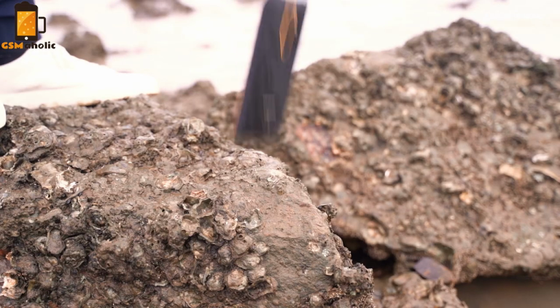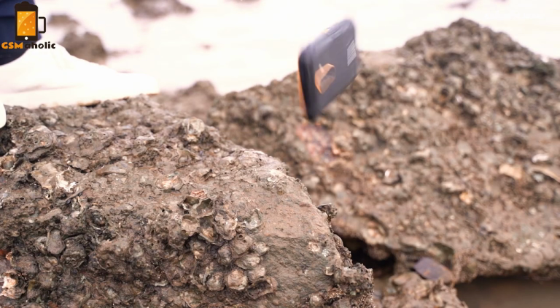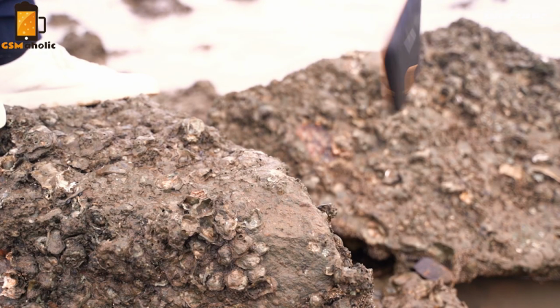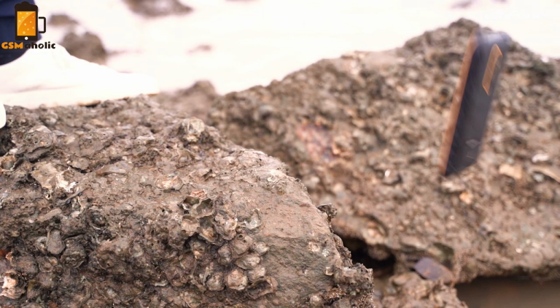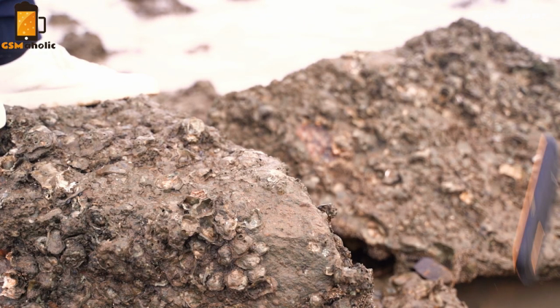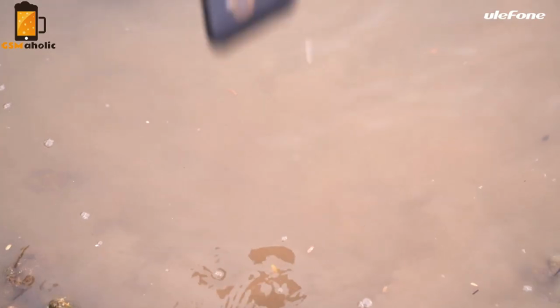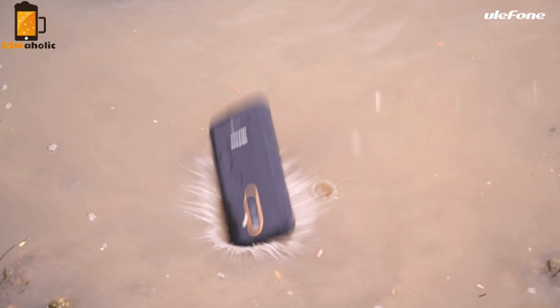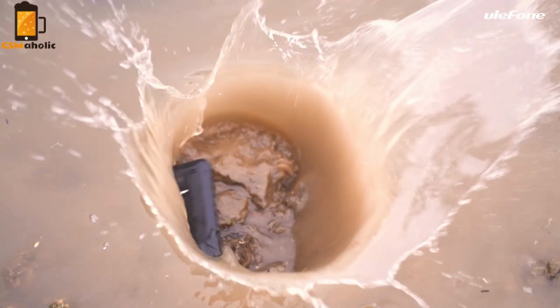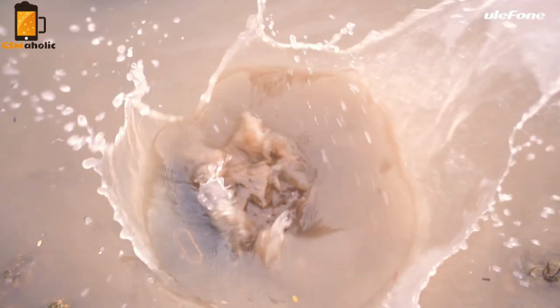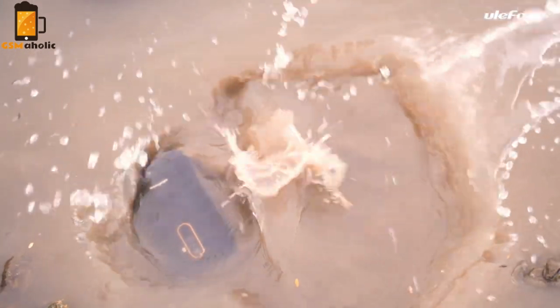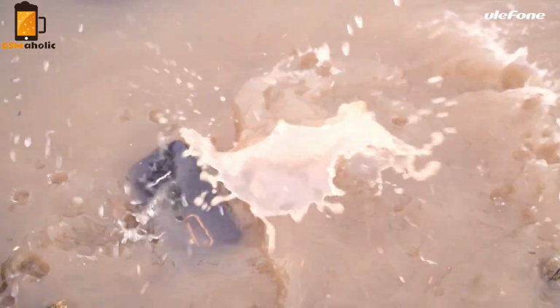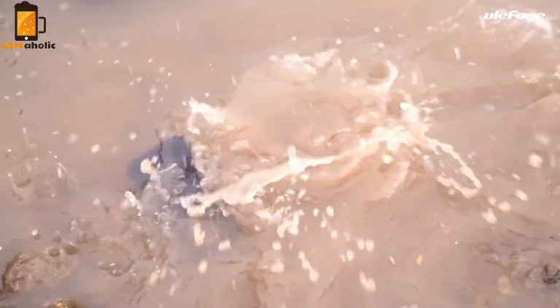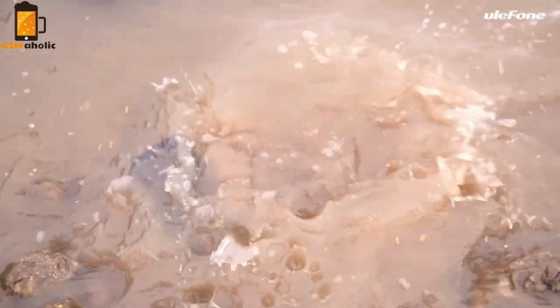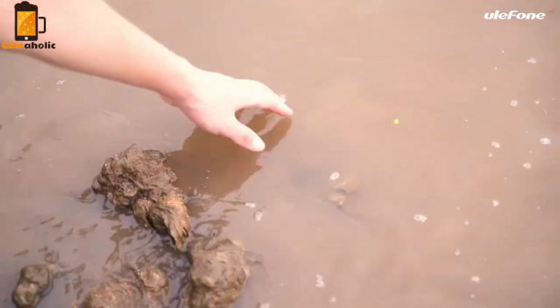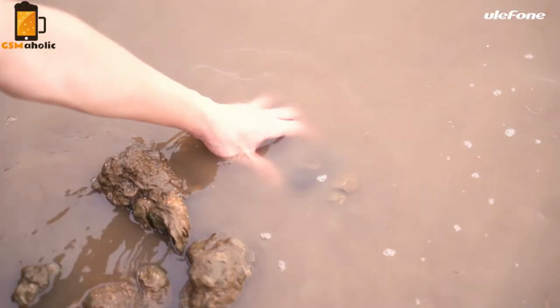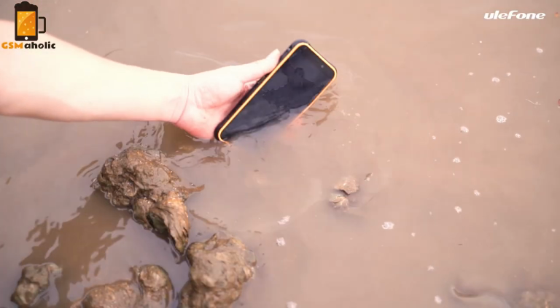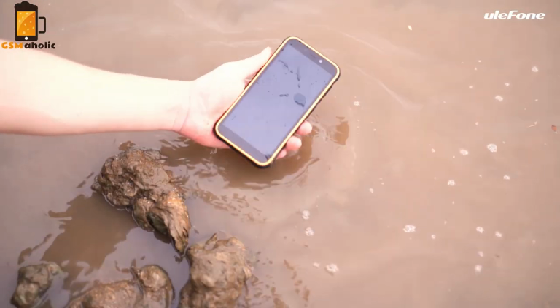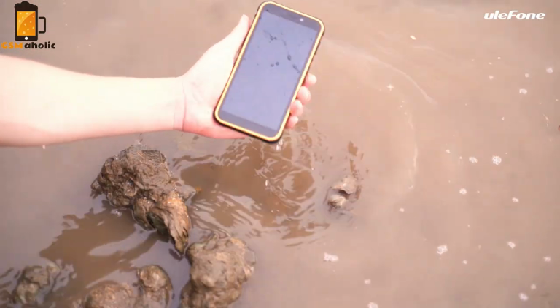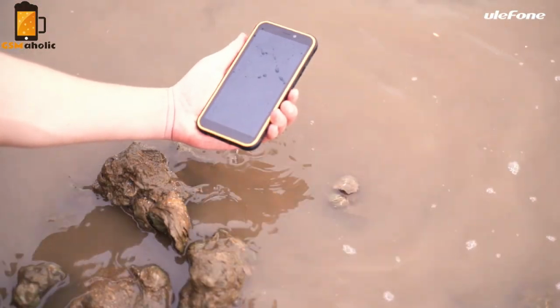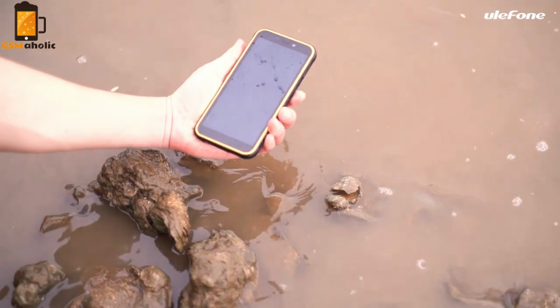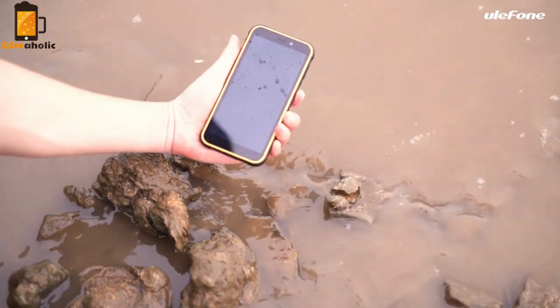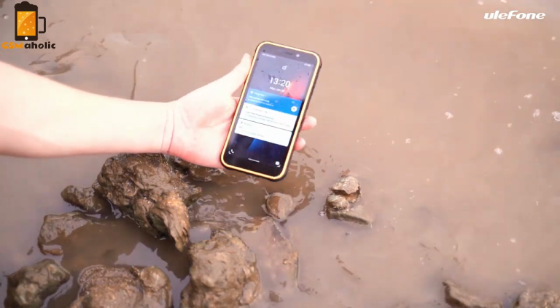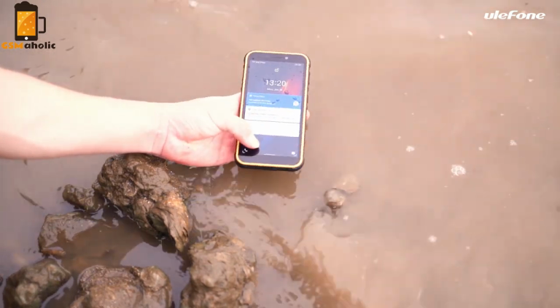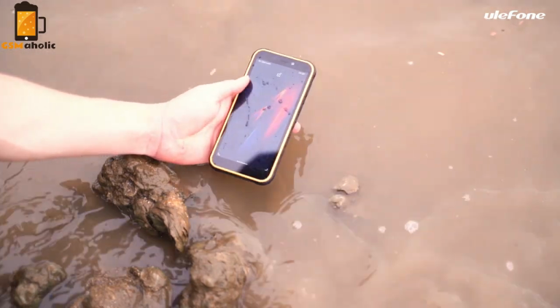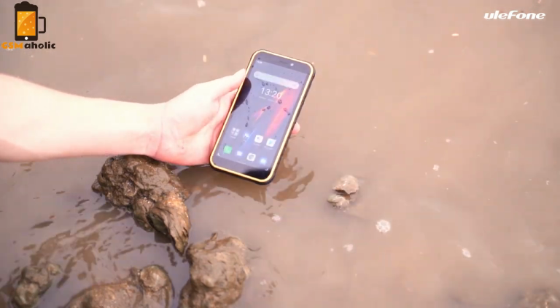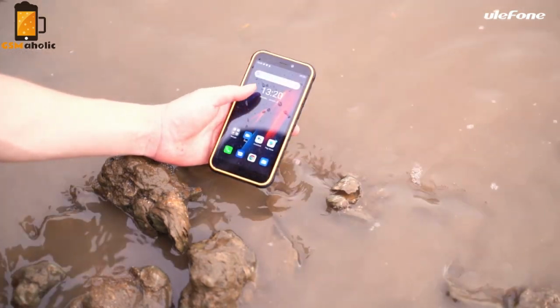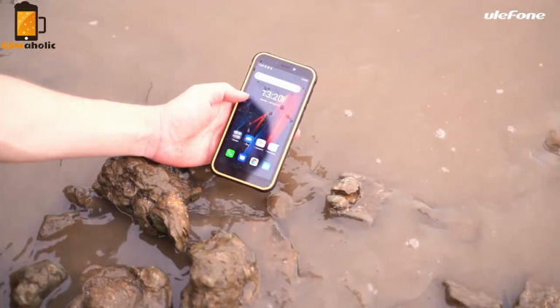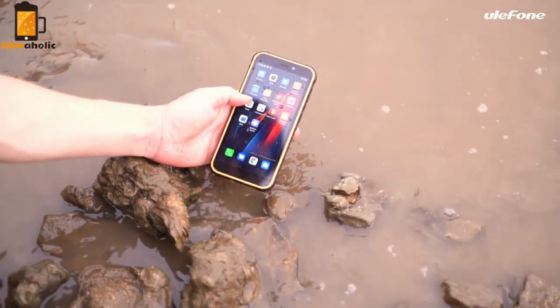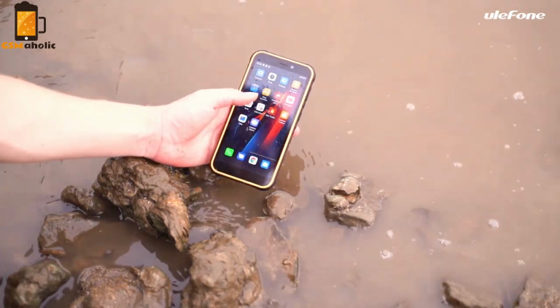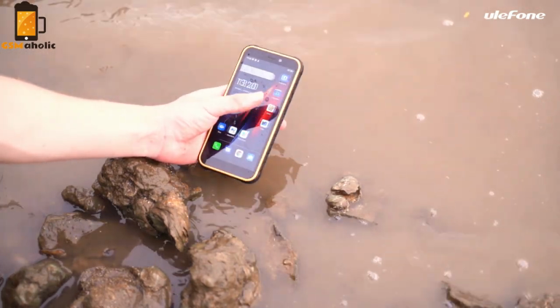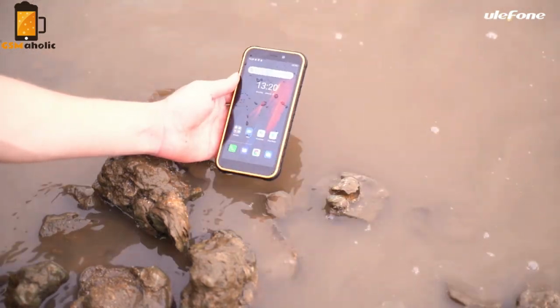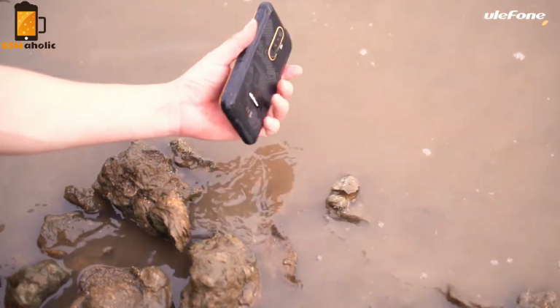The phone also supports NFC as well as a quad navigation system including GPS, GLONASS, Beidou, and Galileo, and it of course runs on Android 10 OS out of the box.